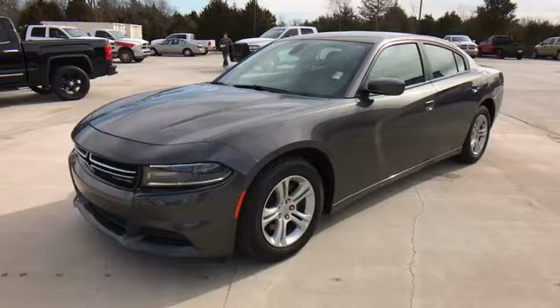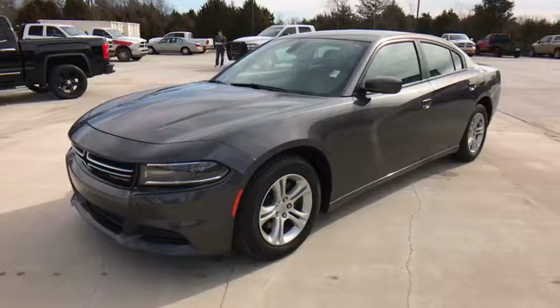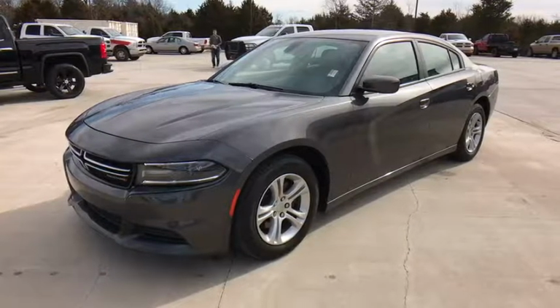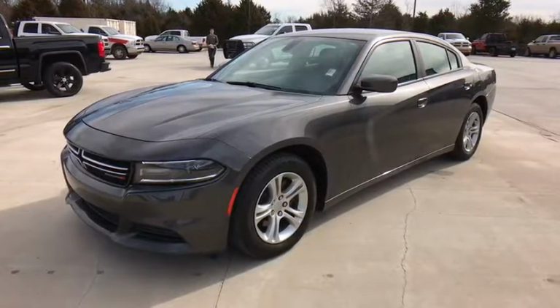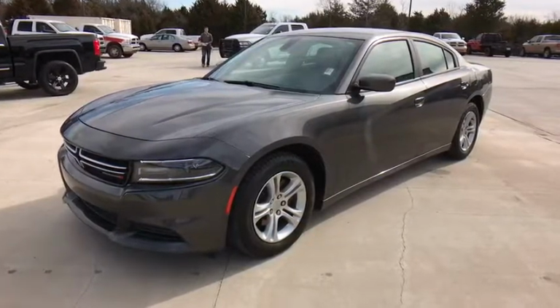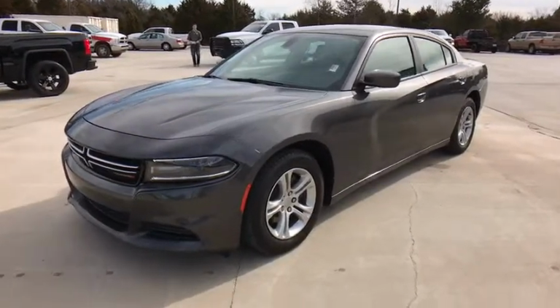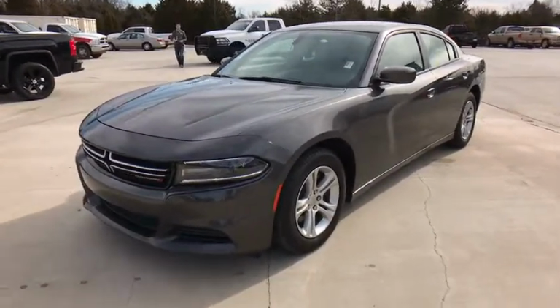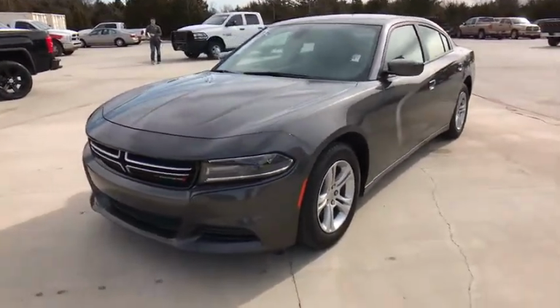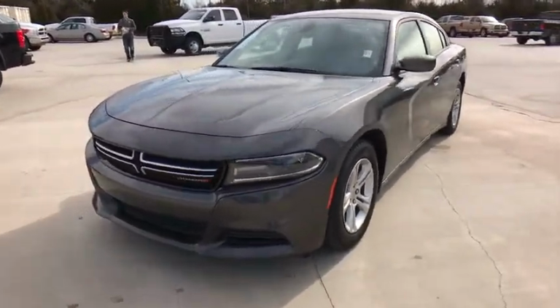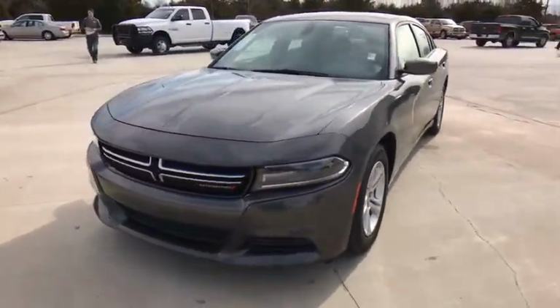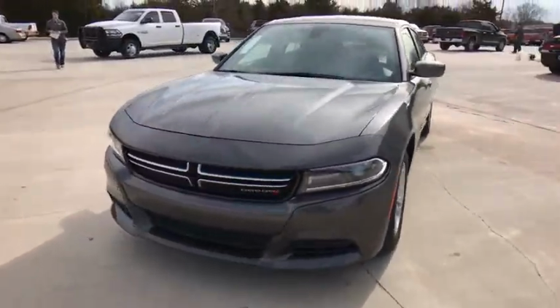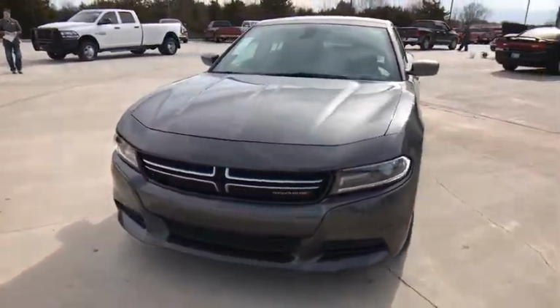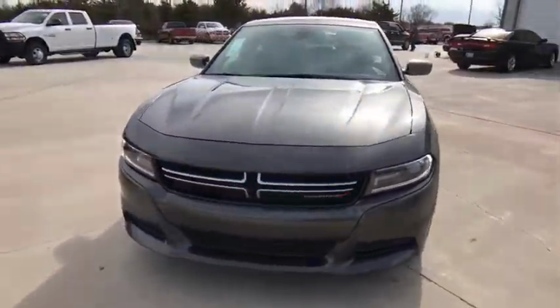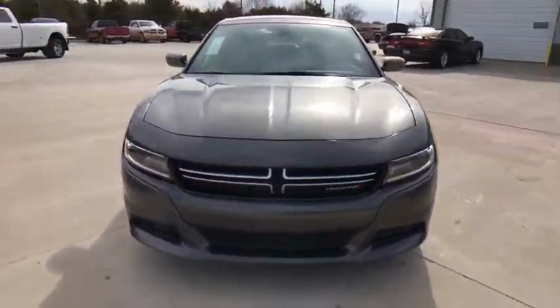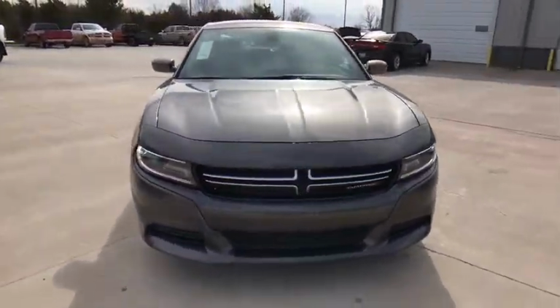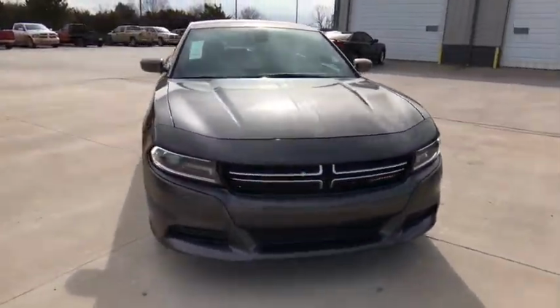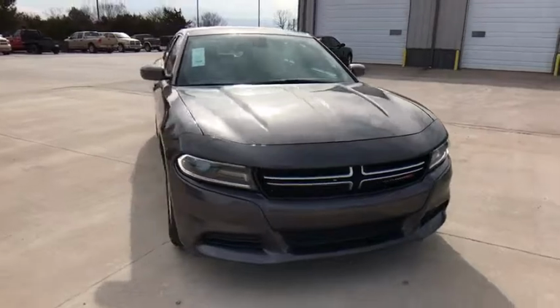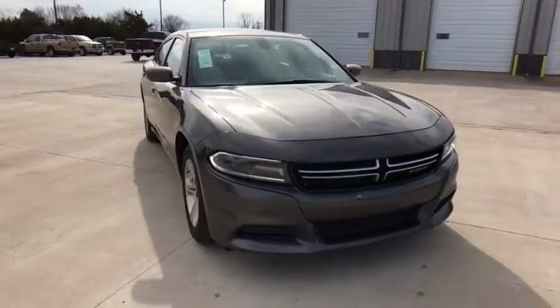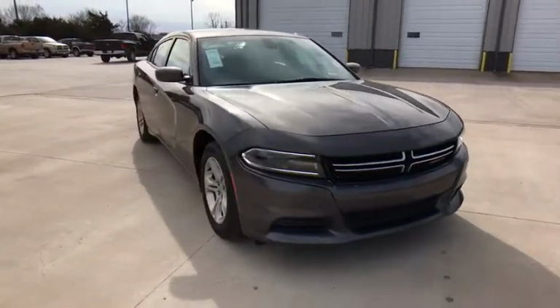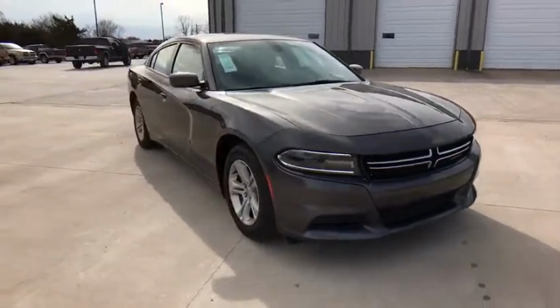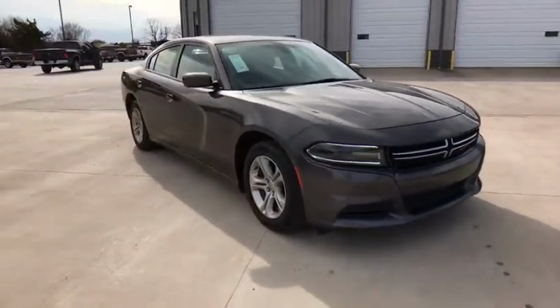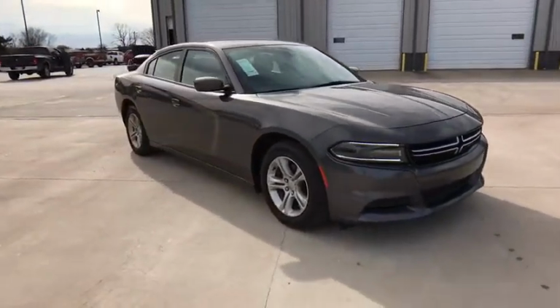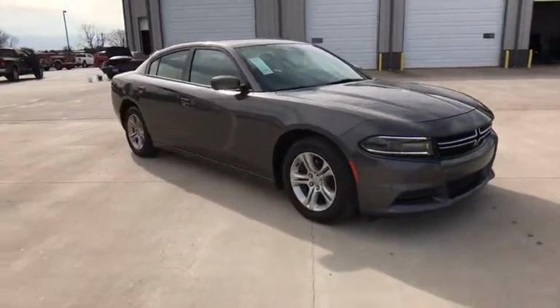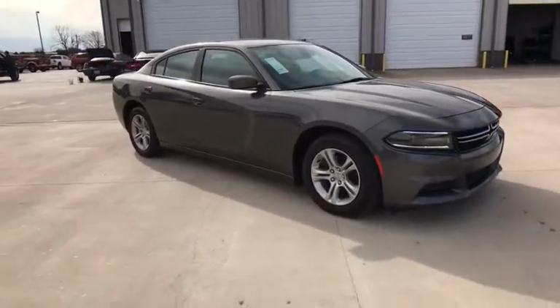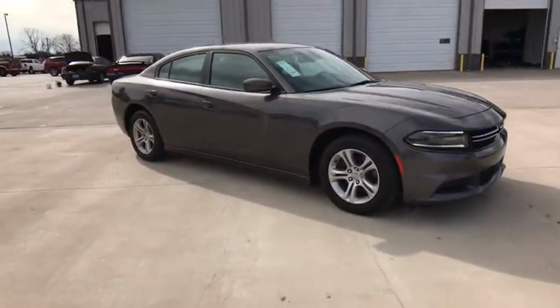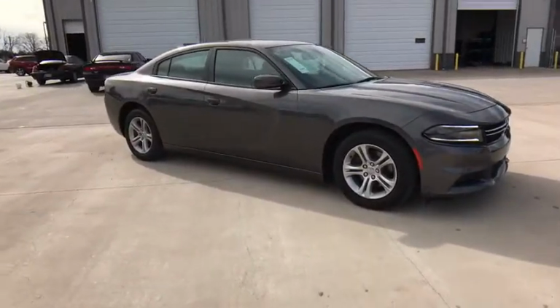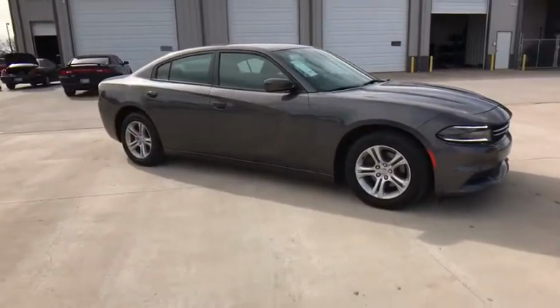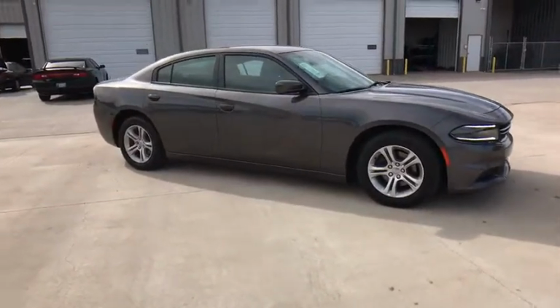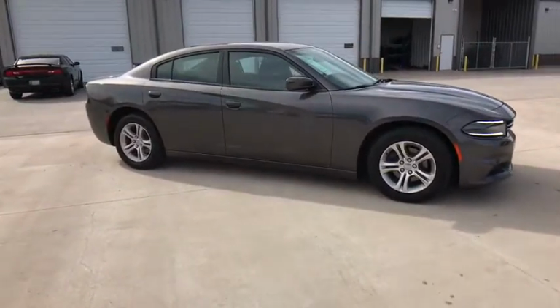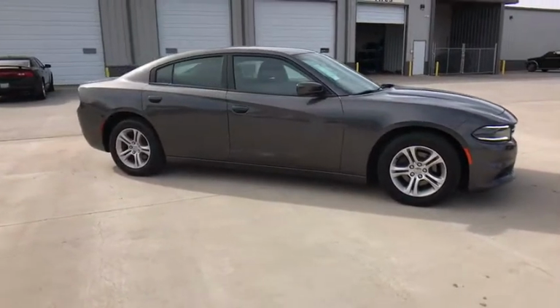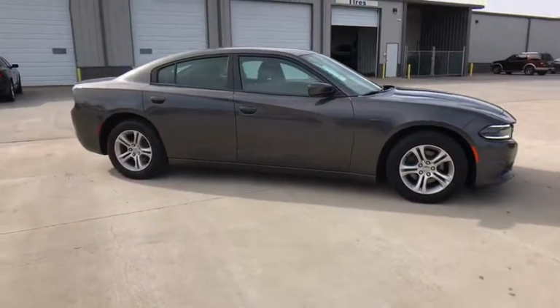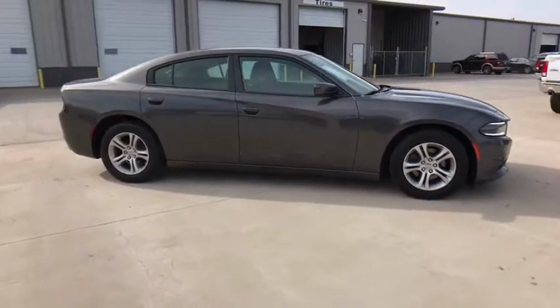The 2015 Dodge Charger injects some versatility, comfort, and sophistication into your muscle. The Charger is a powerful sedan that excites at every turn.